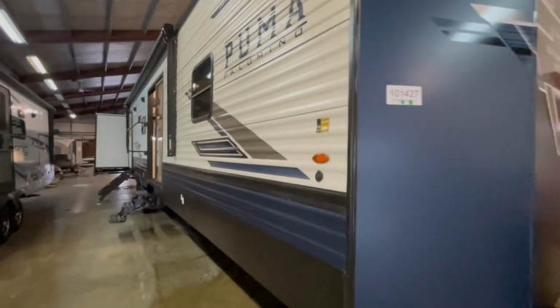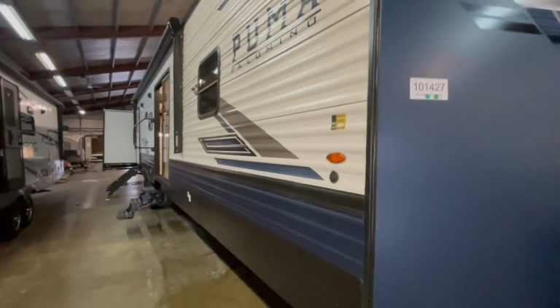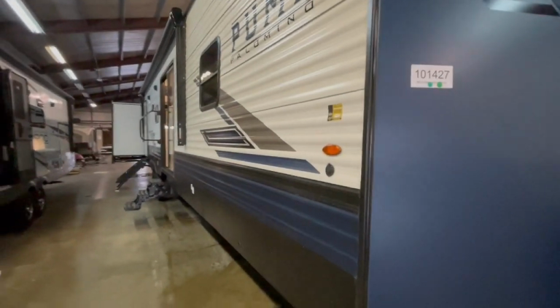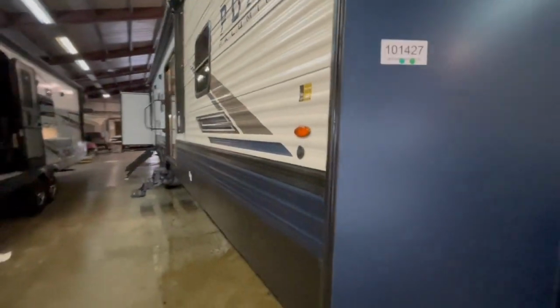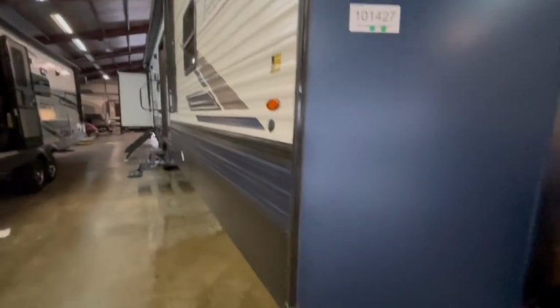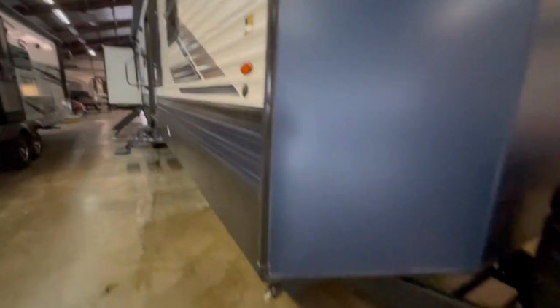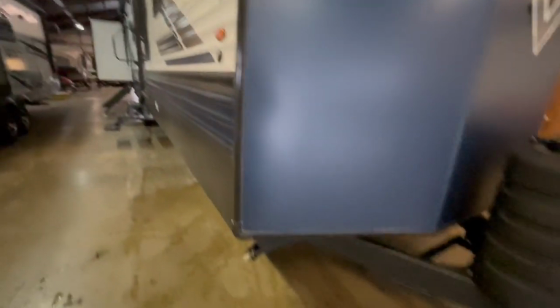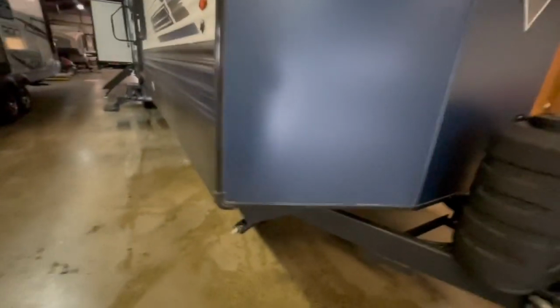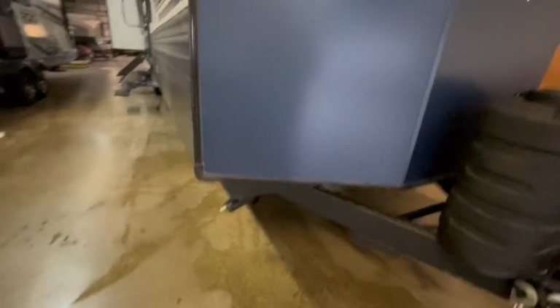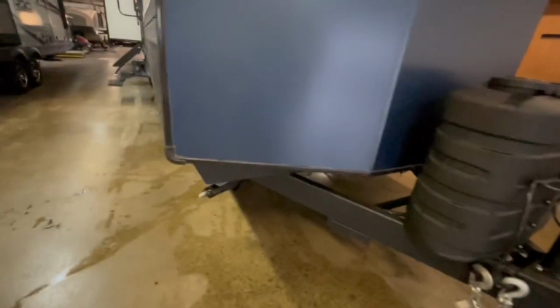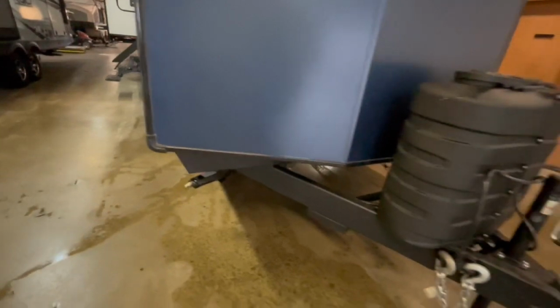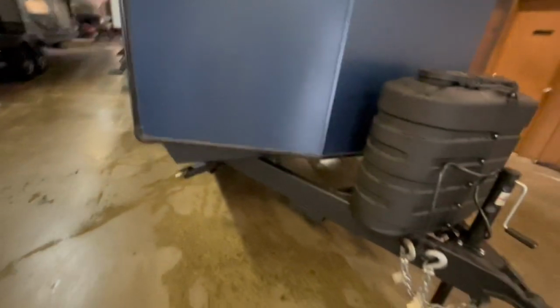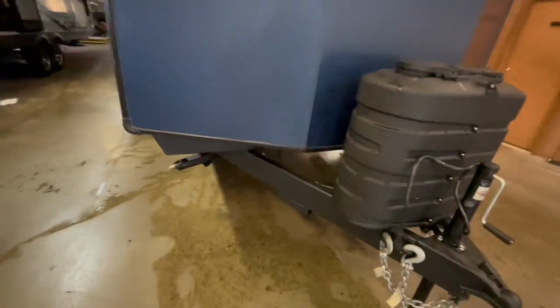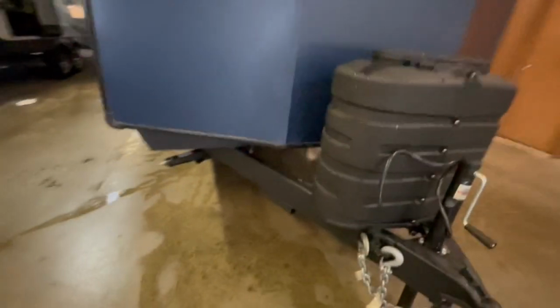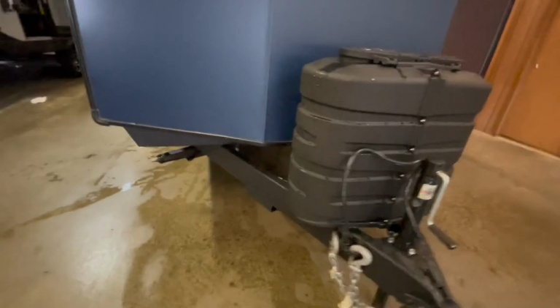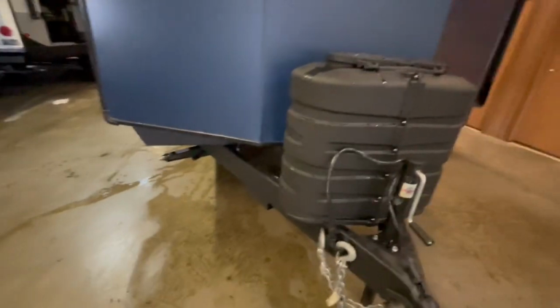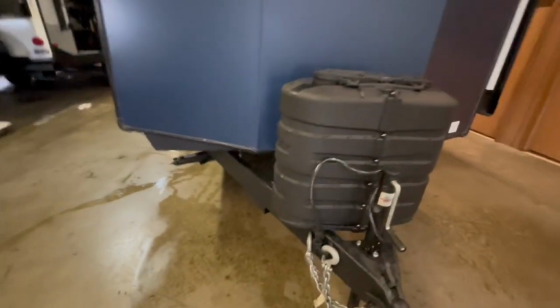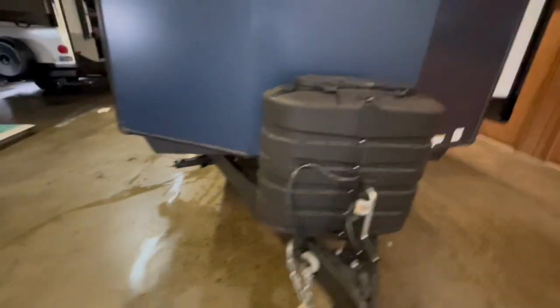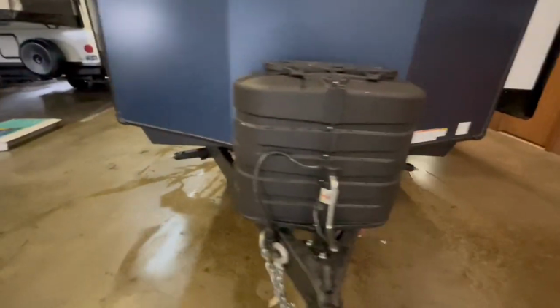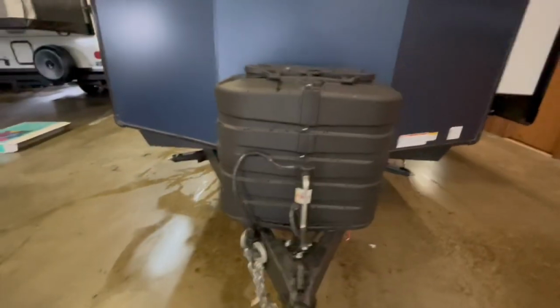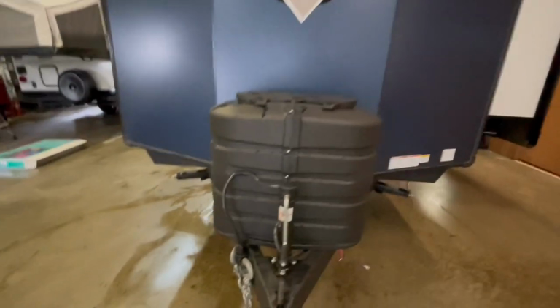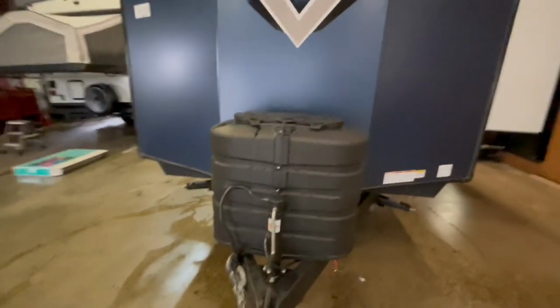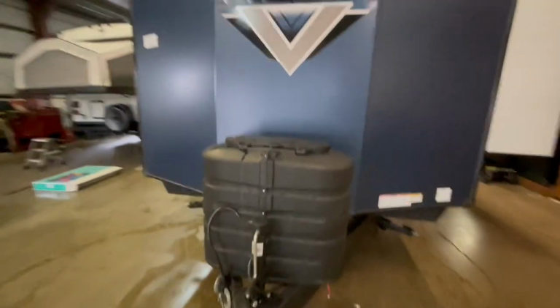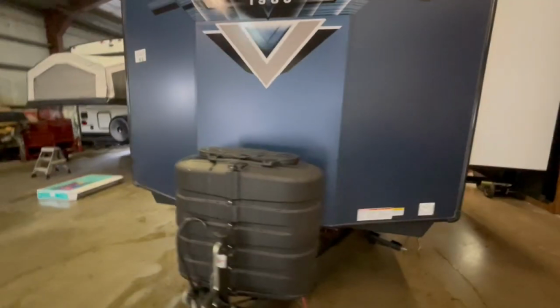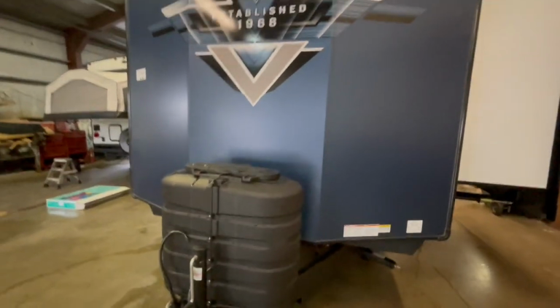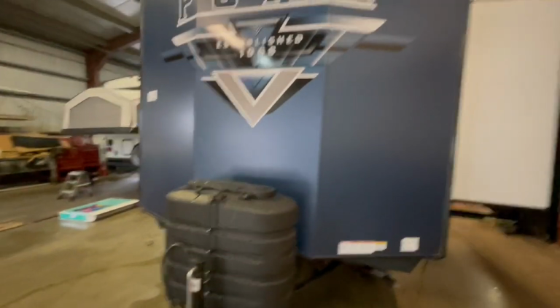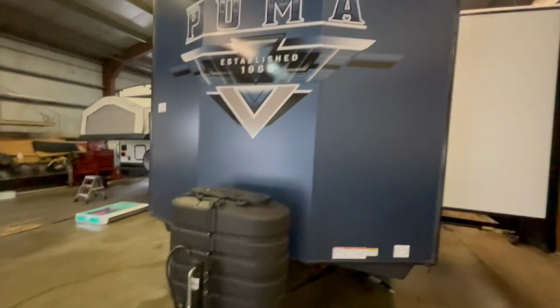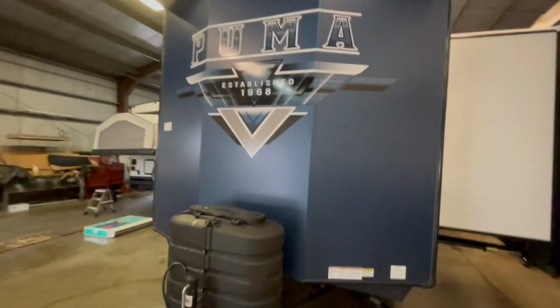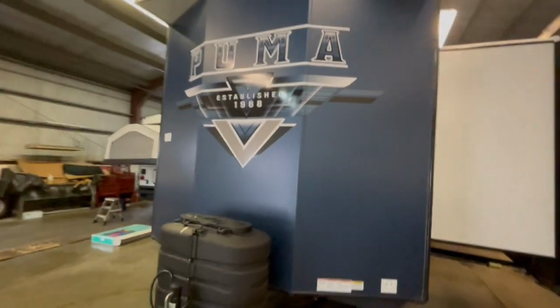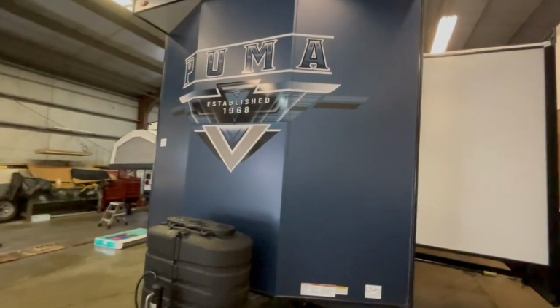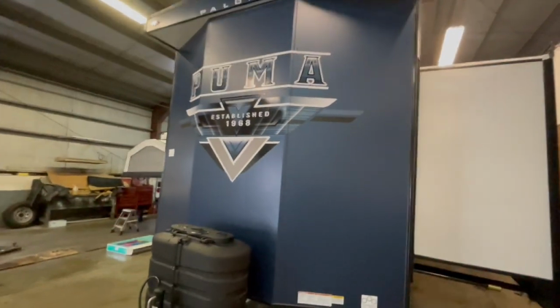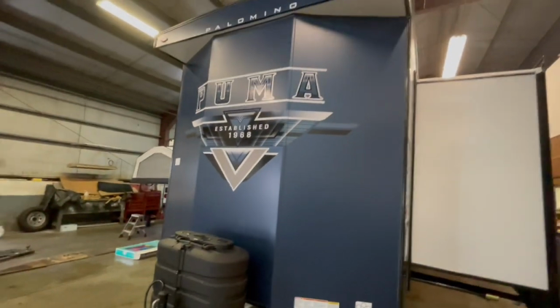This unit comes equipped with solar on the side where you can hook up an additional solar panel if you'd like. It has stabilizer jacks on all four corners and two 30-pound propane tanks on the front.